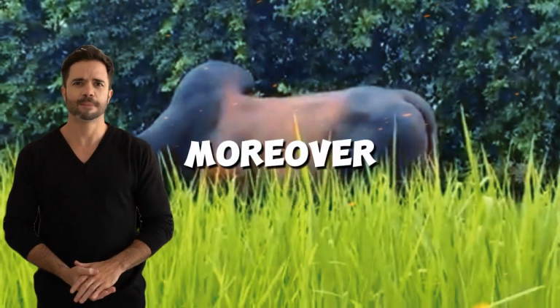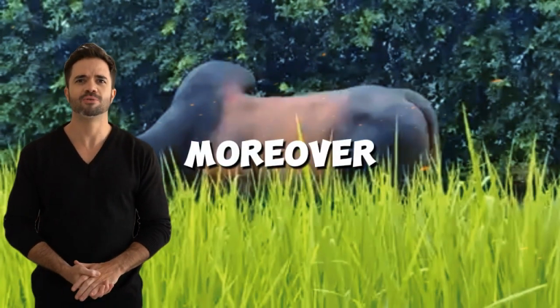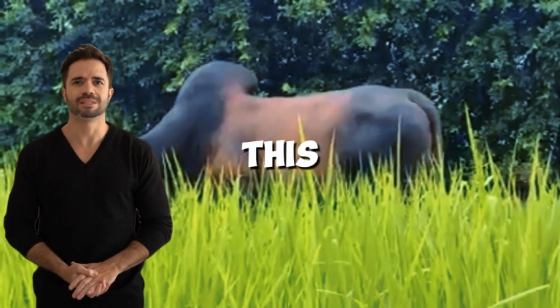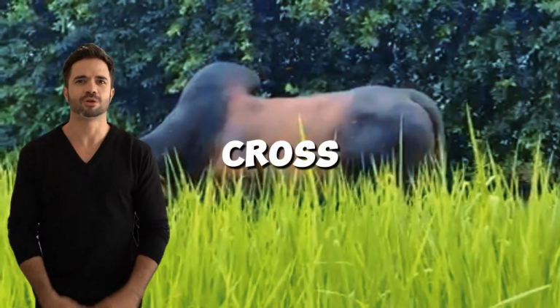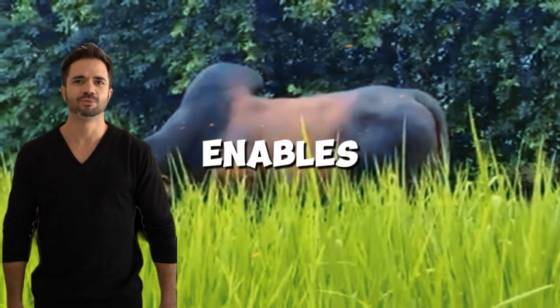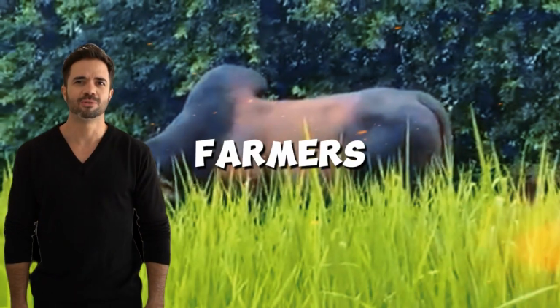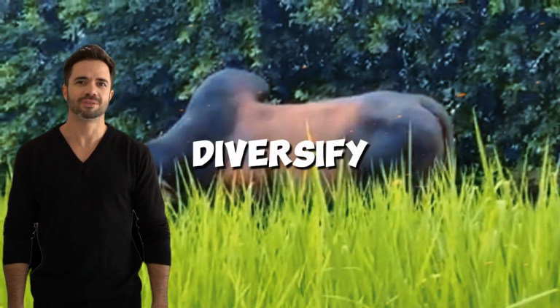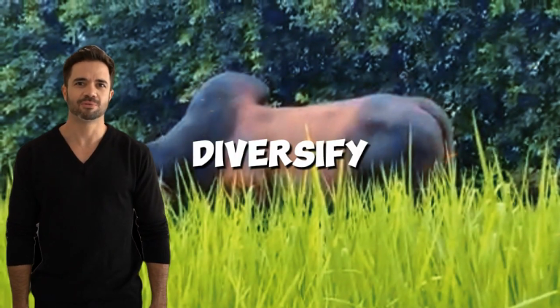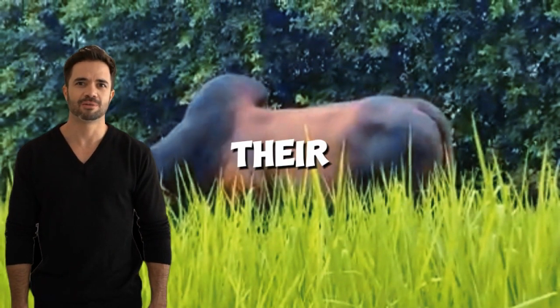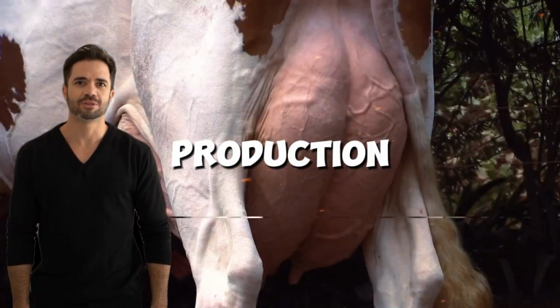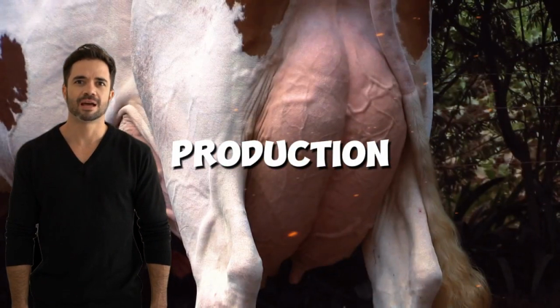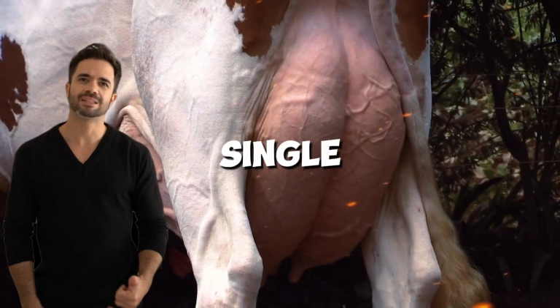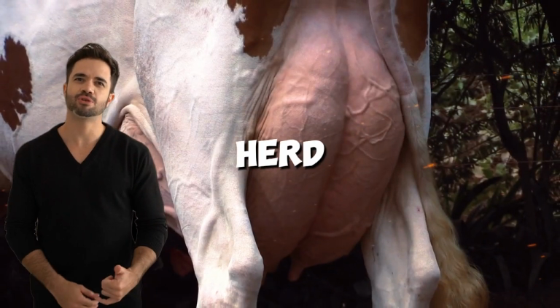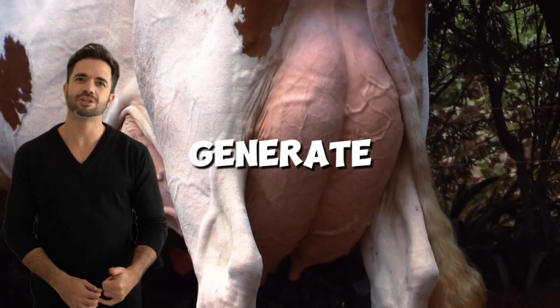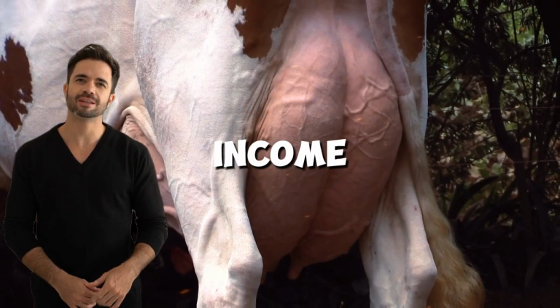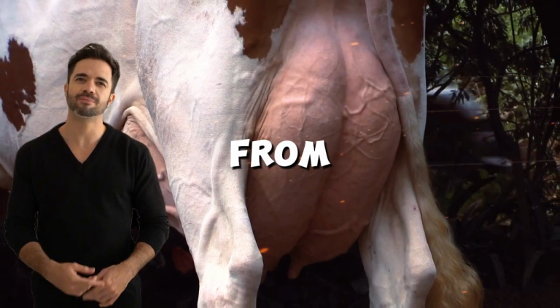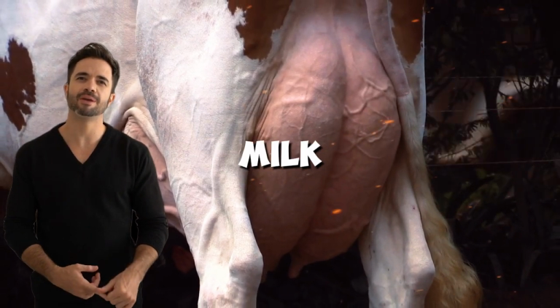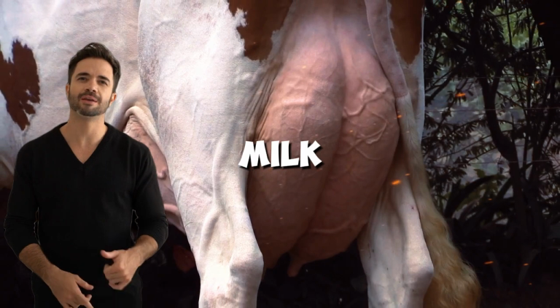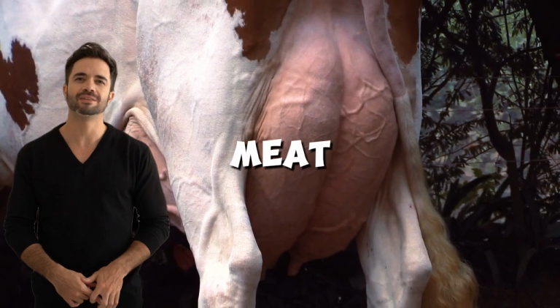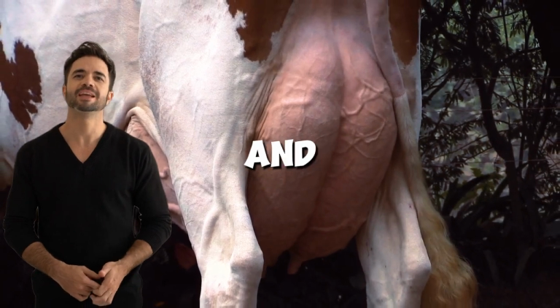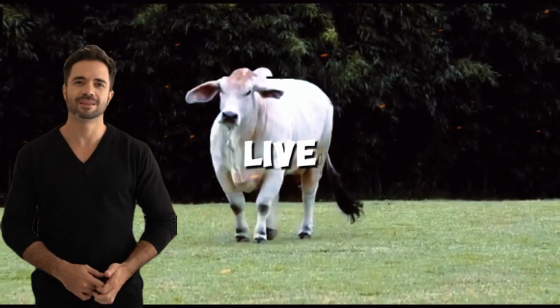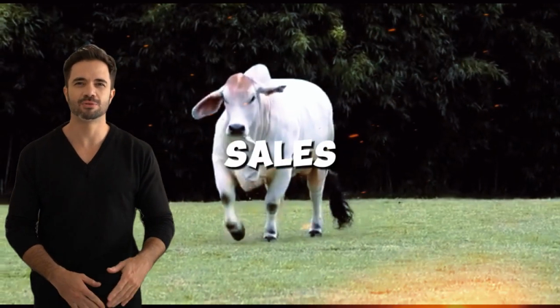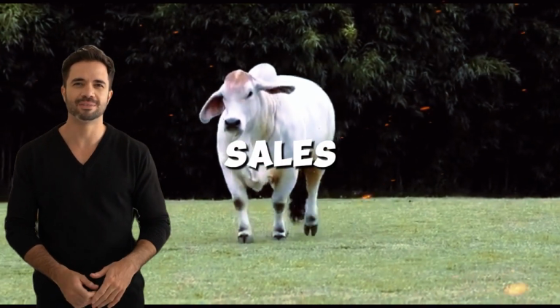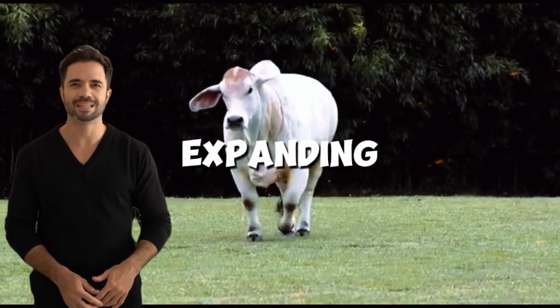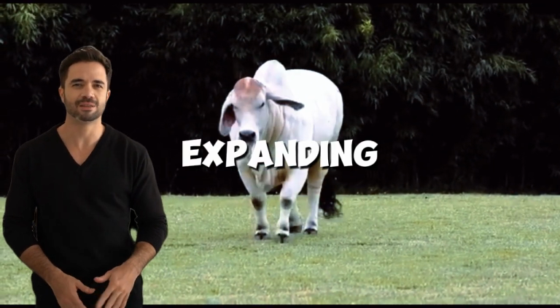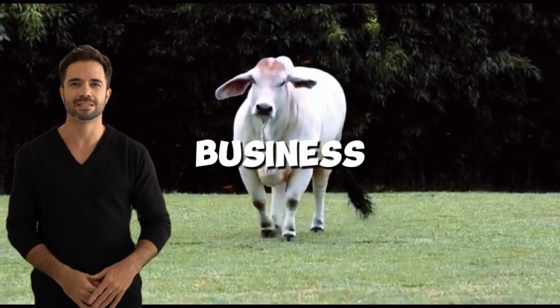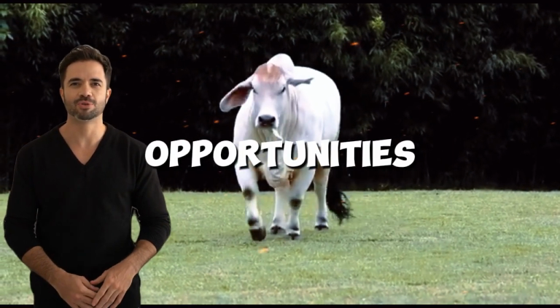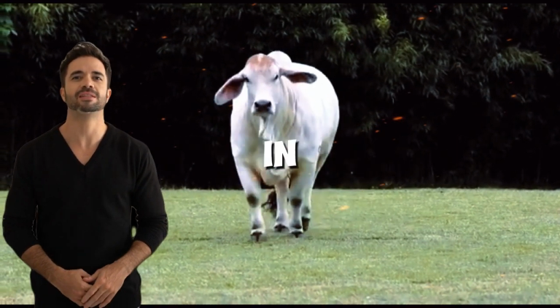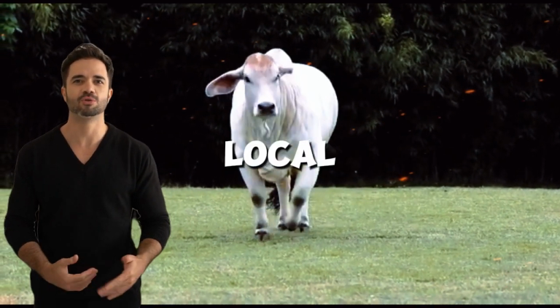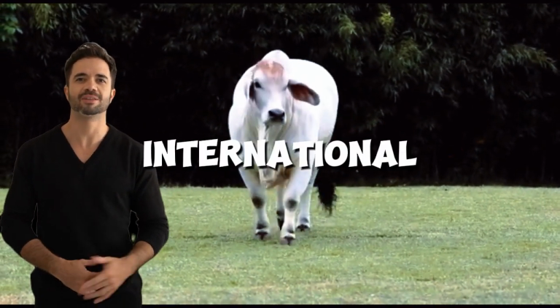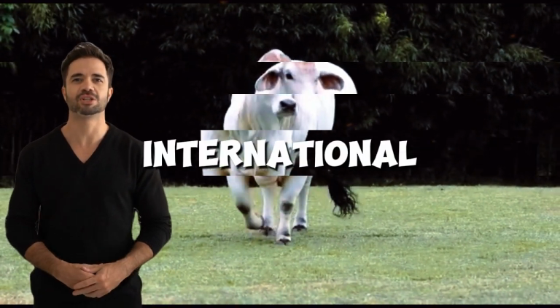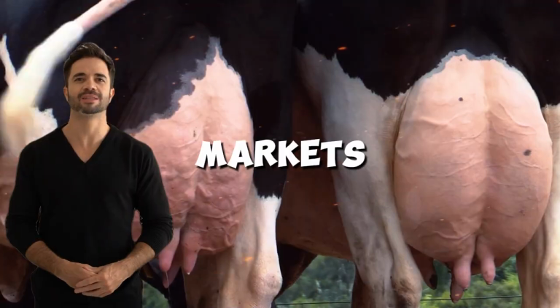Moreover, this cross enables farmers to diversify their production. A single herd can generate income from milk, meat, and live animal sales, expanding business opportunities in local and international markets.